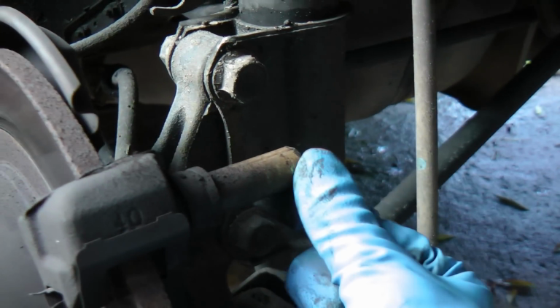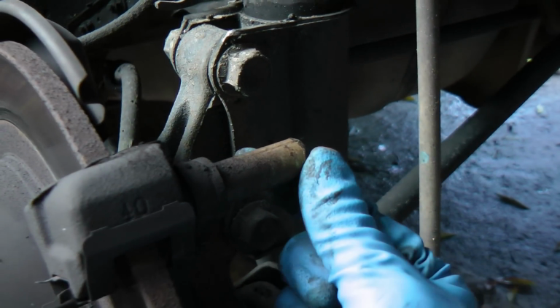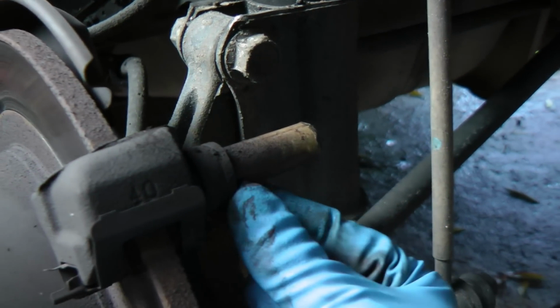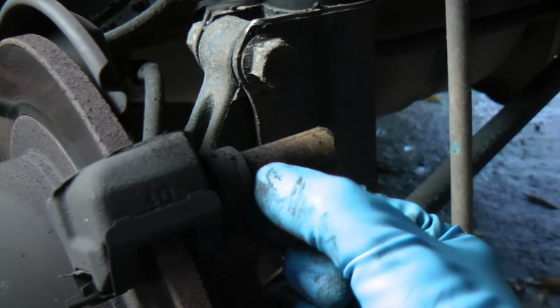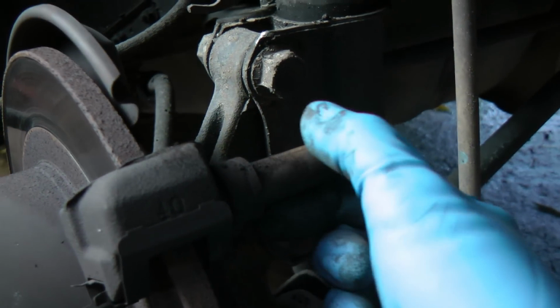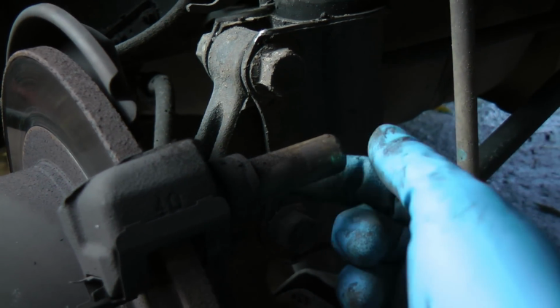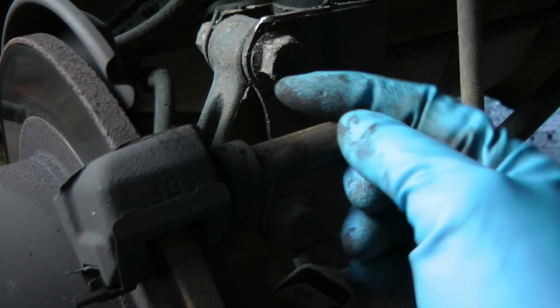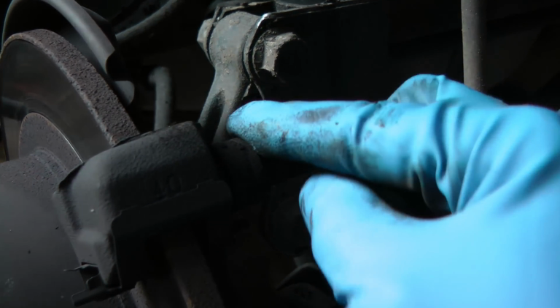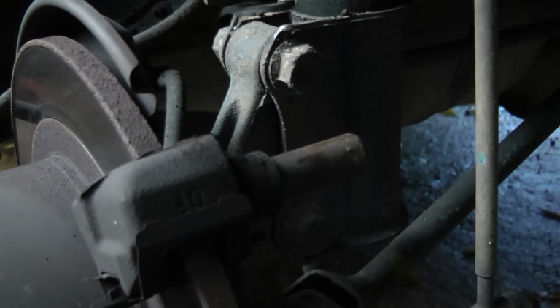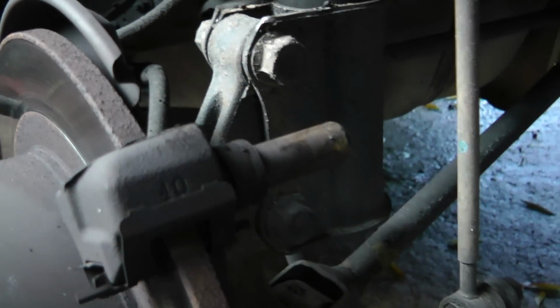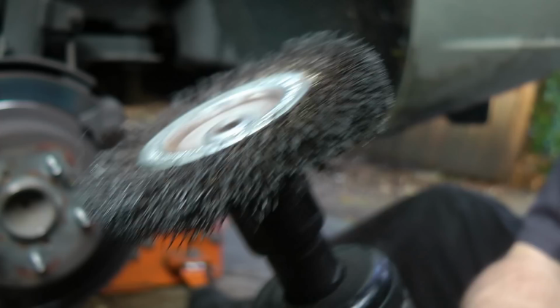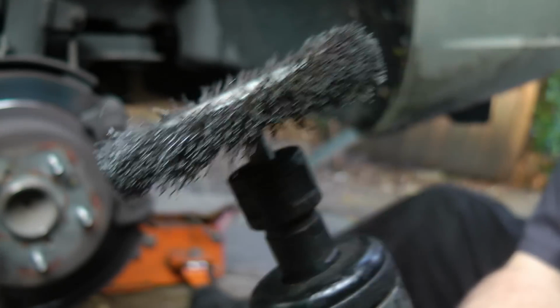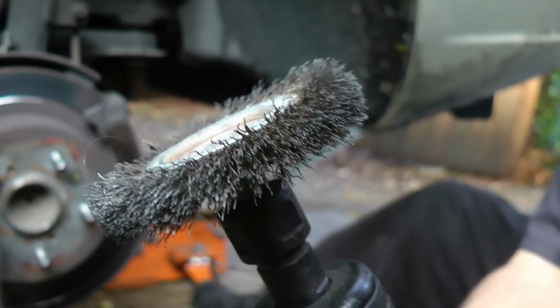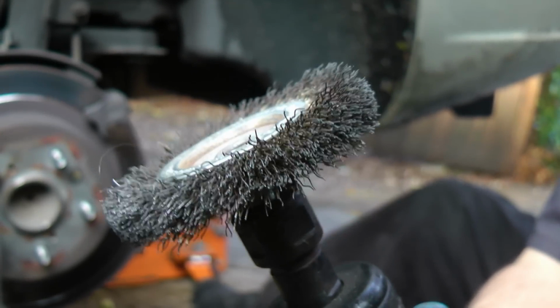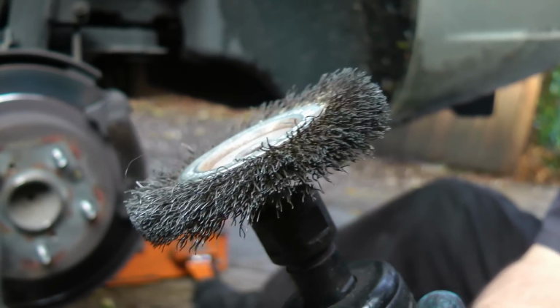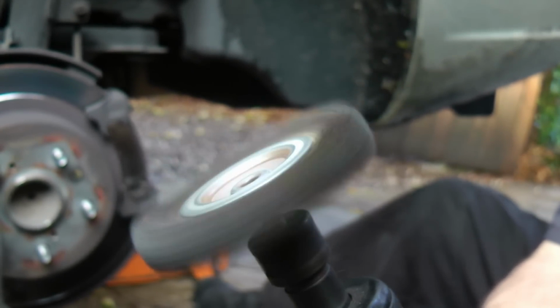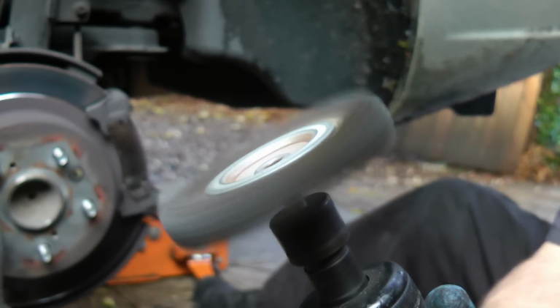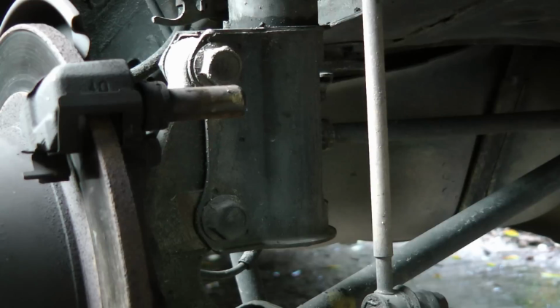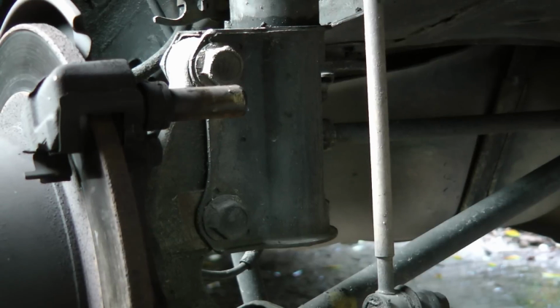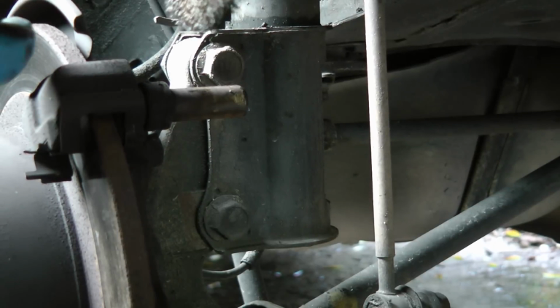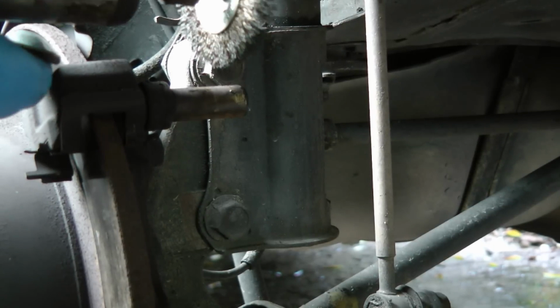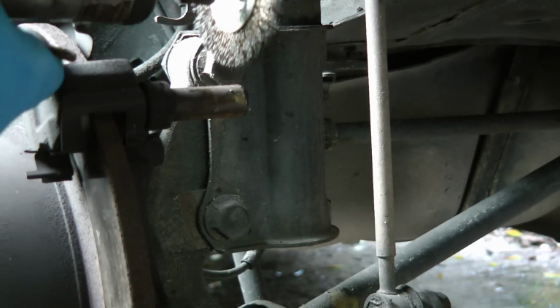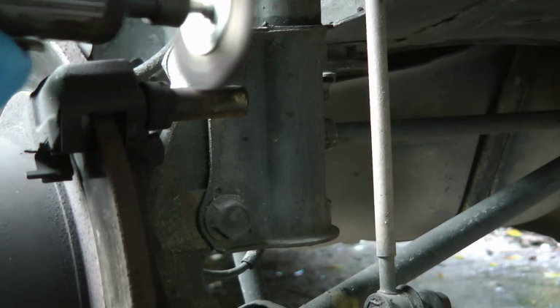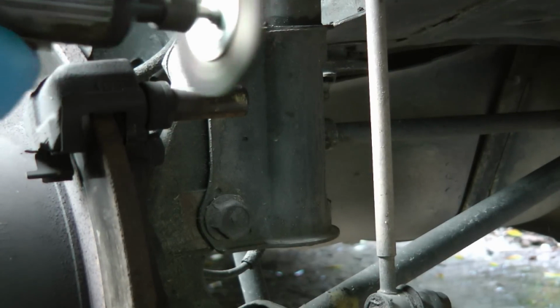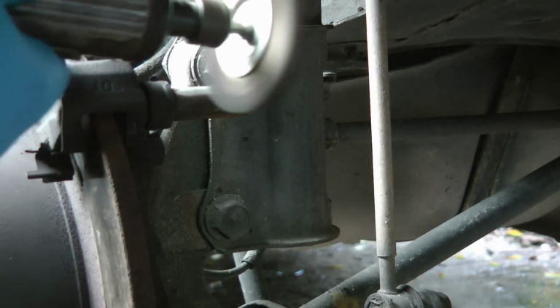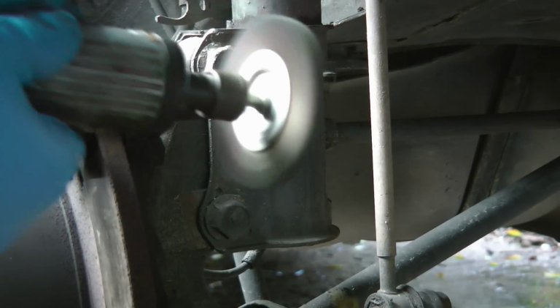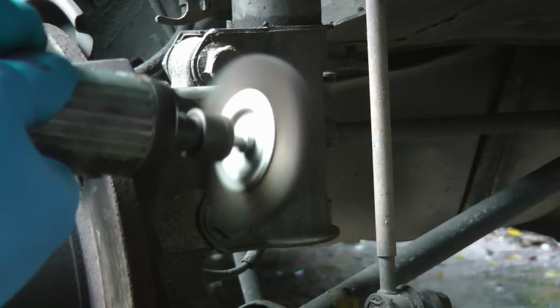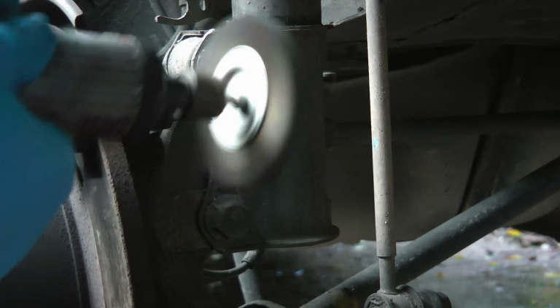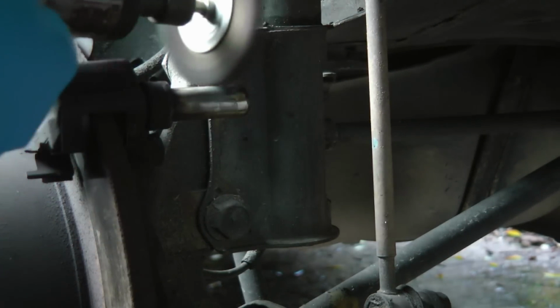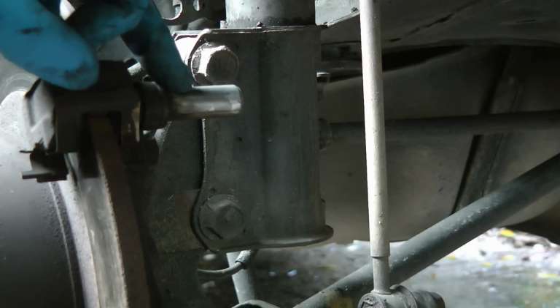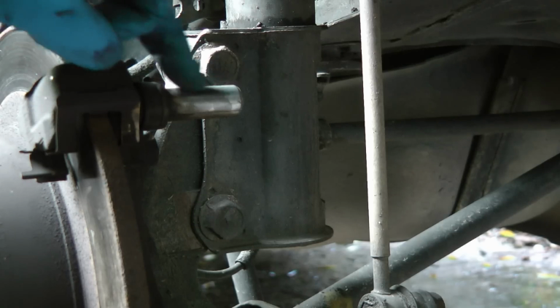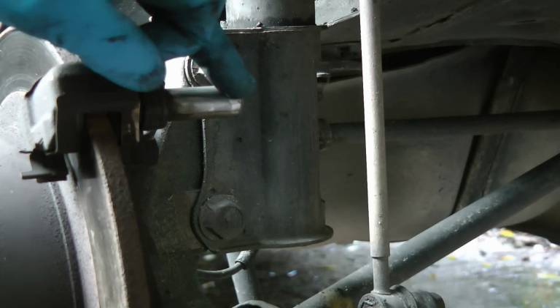We can see the pin that it slides on is all rusted and corroded, so we're going to clean that off. A little wire brush is great for that — just polish it to get all the rust off. And now it's nice and shiny.